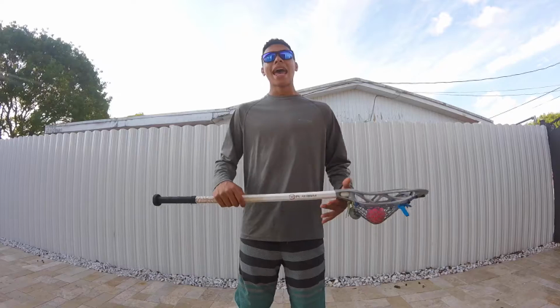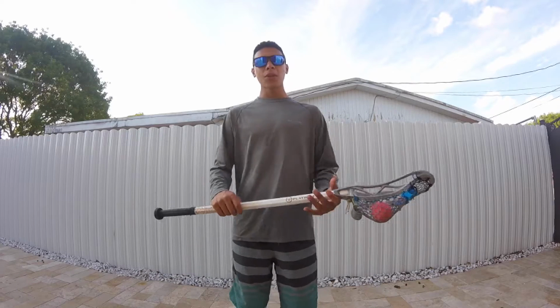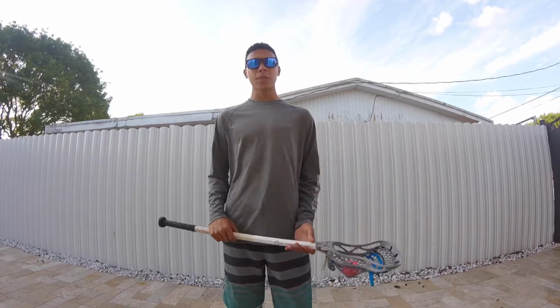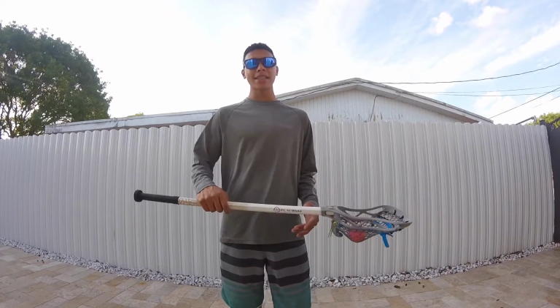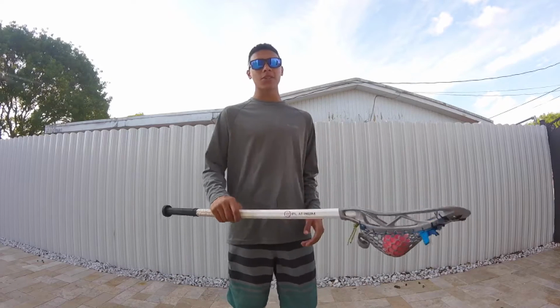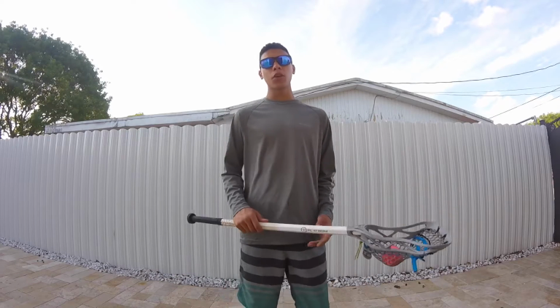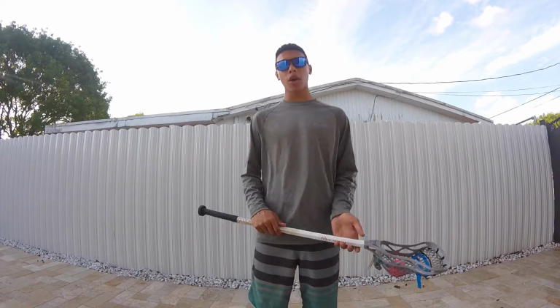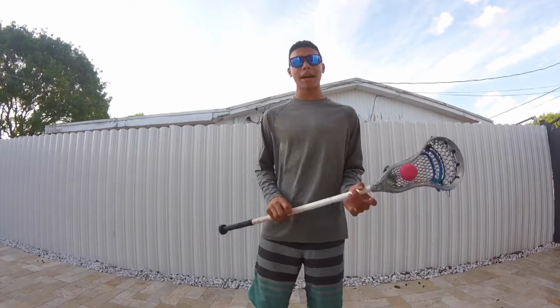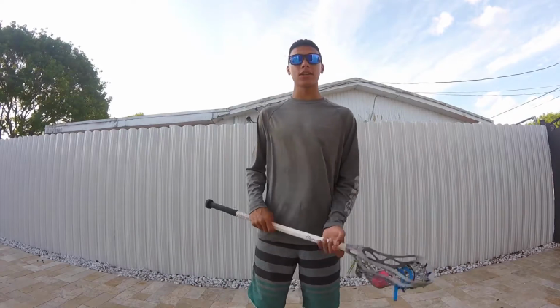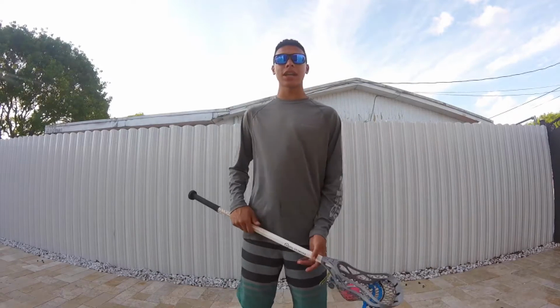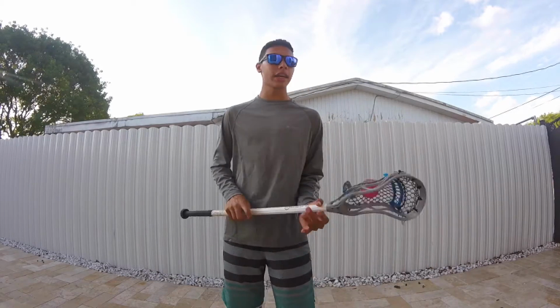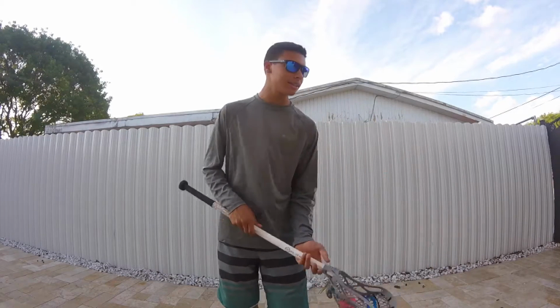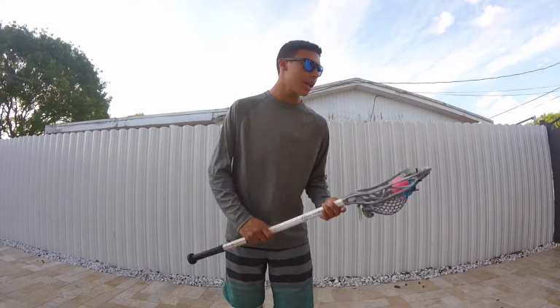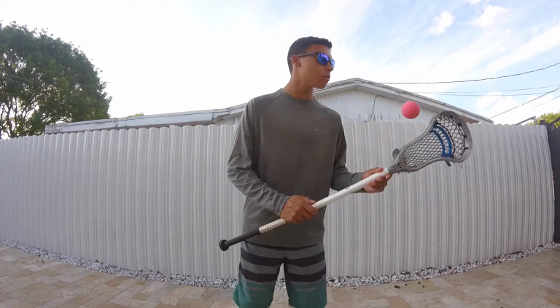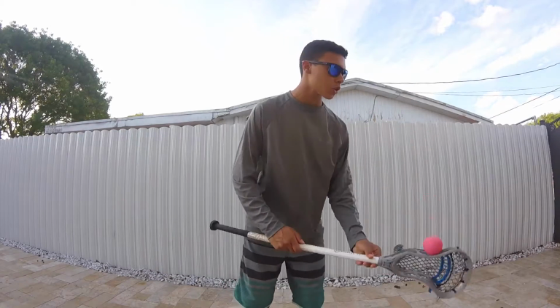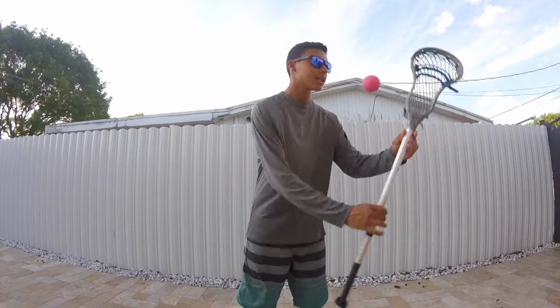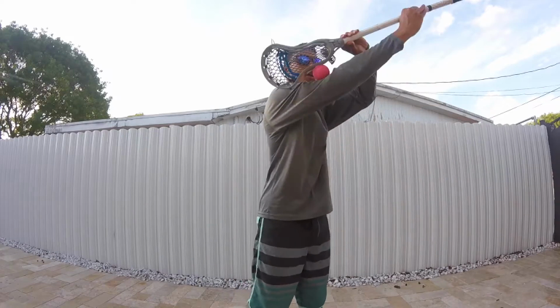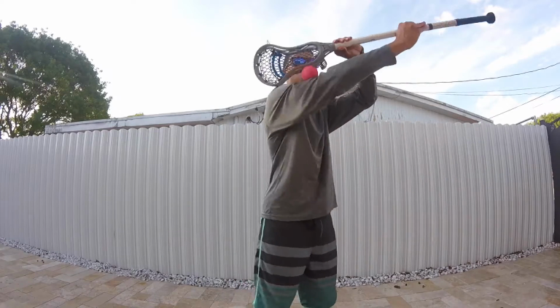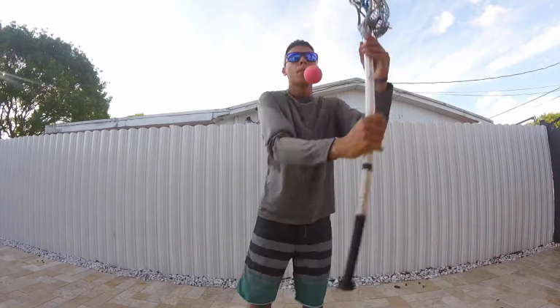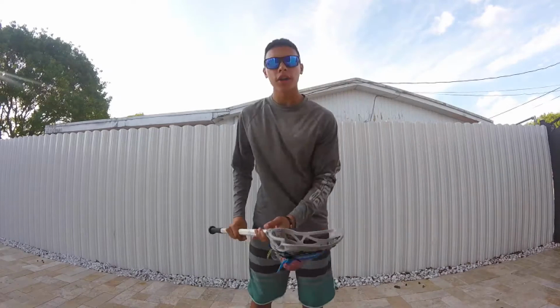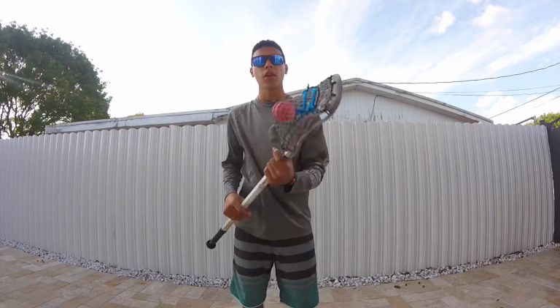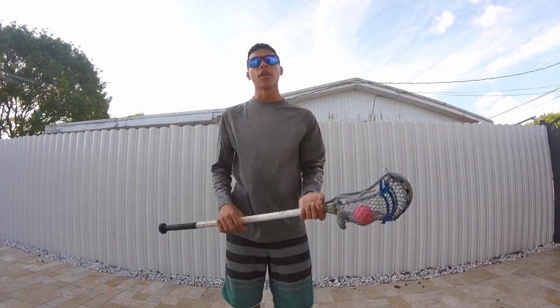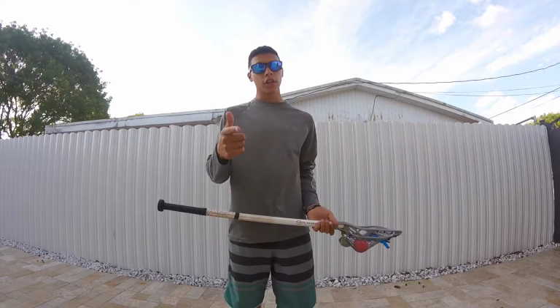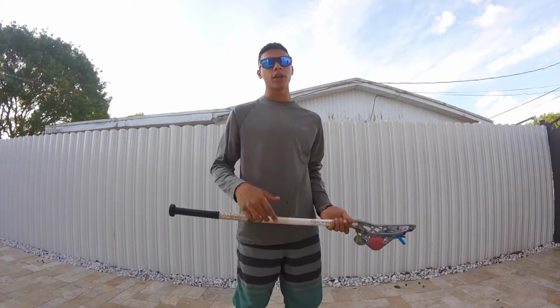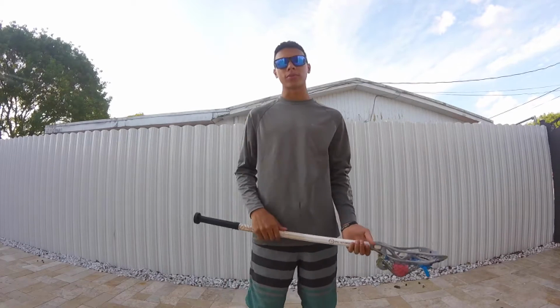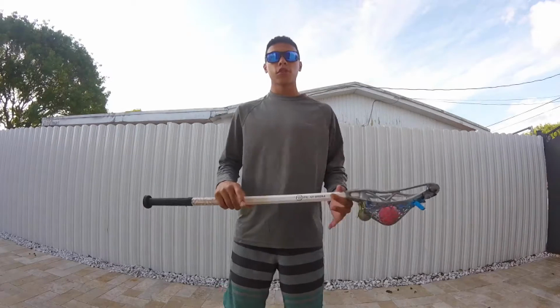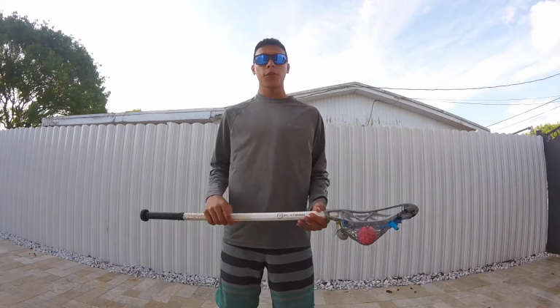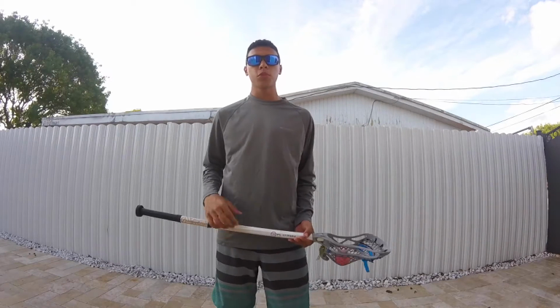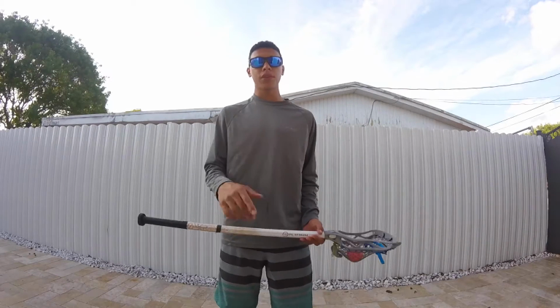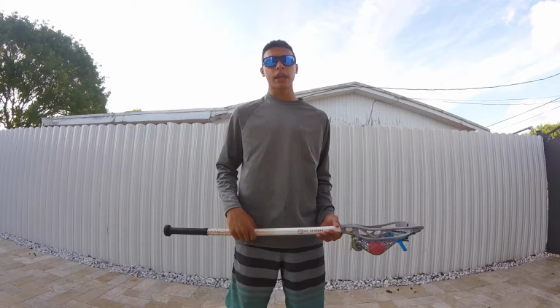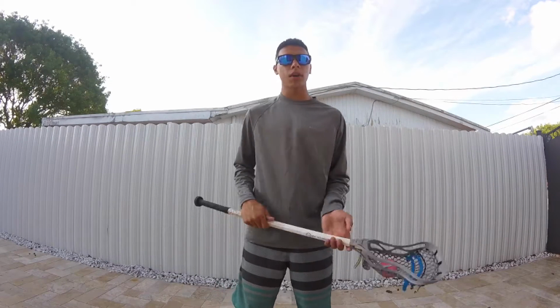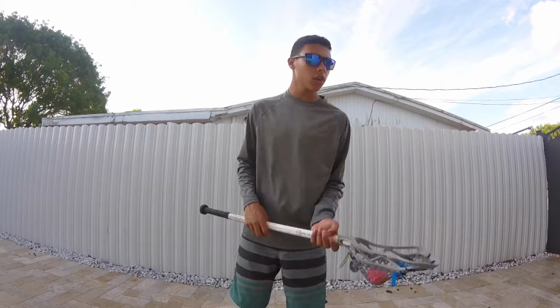Hey, what's up guys, how's it going? Welcome back to the lax channel. Today I'm going to show you guys how to do body stalls. So here we go. The first and most basic type of body stall is actually the shoulder stall.